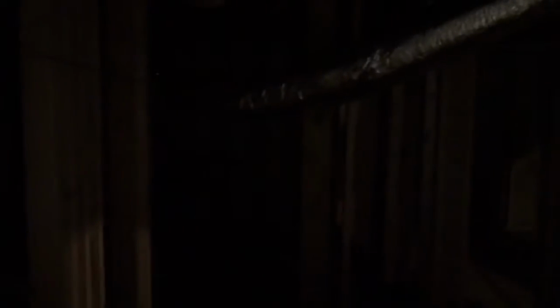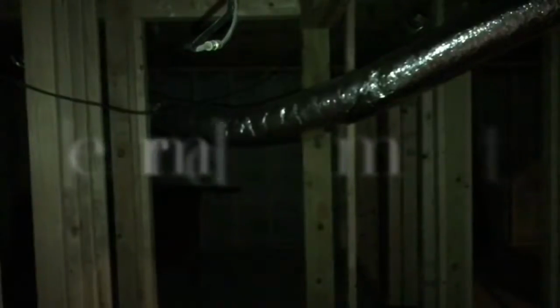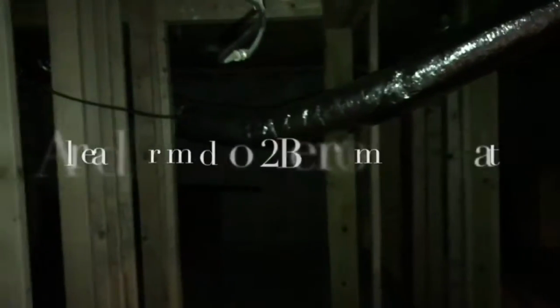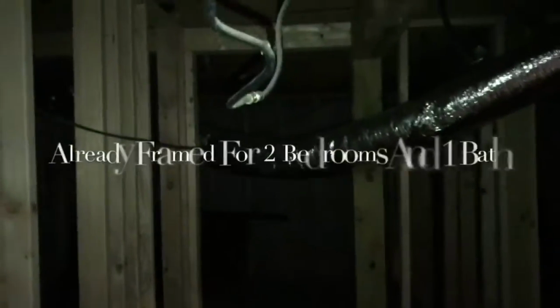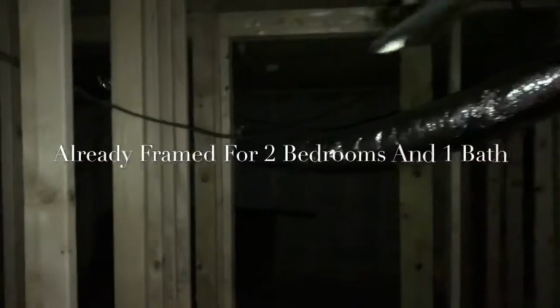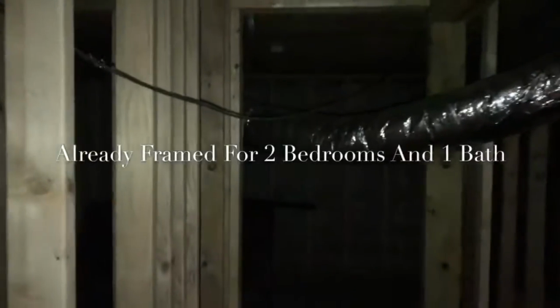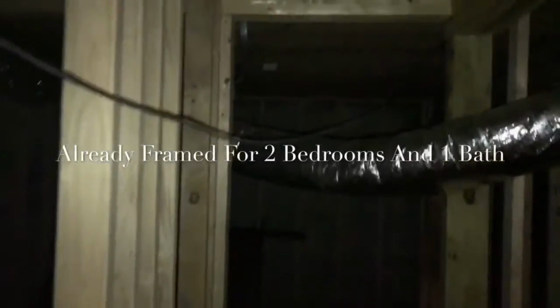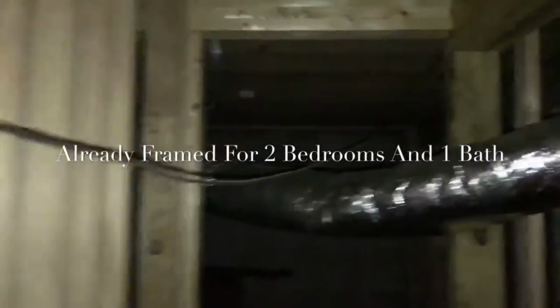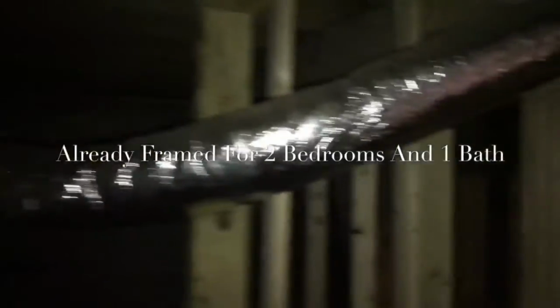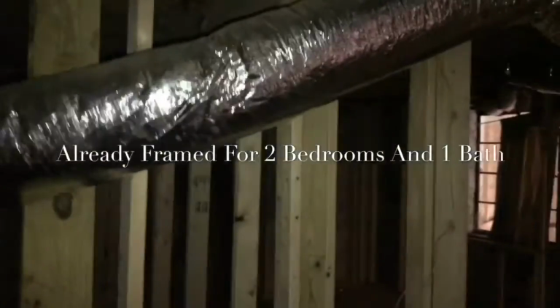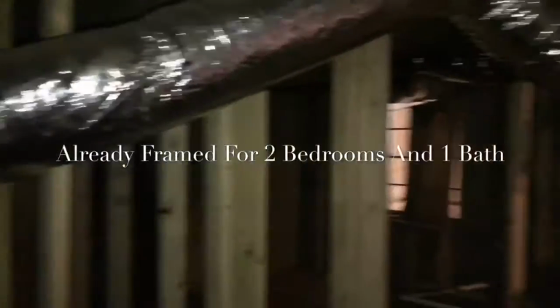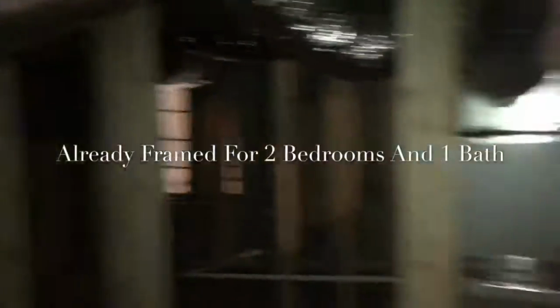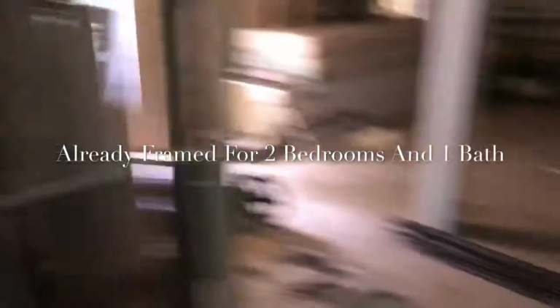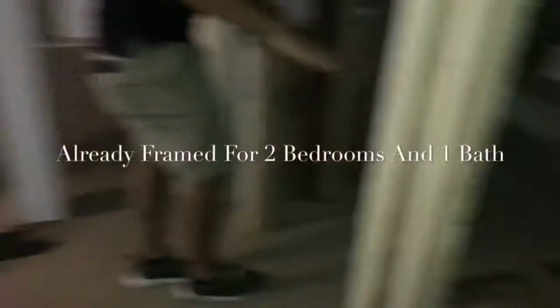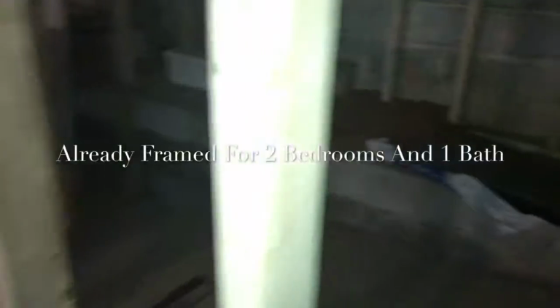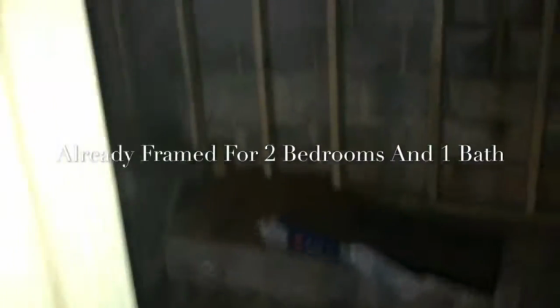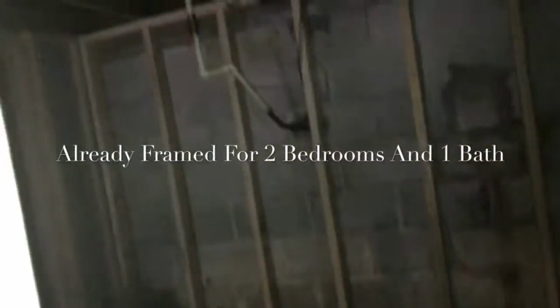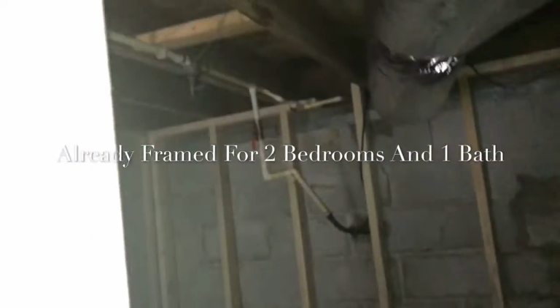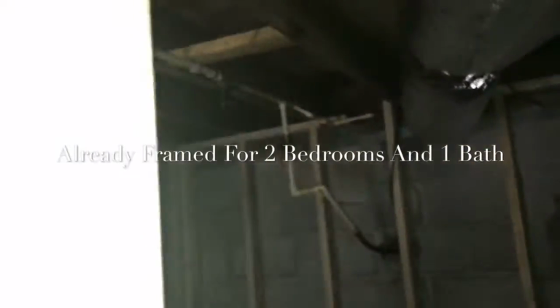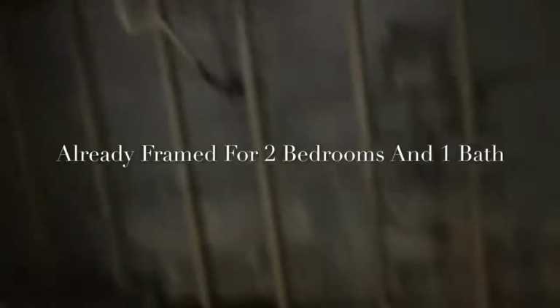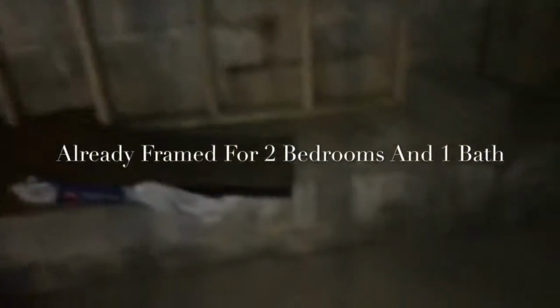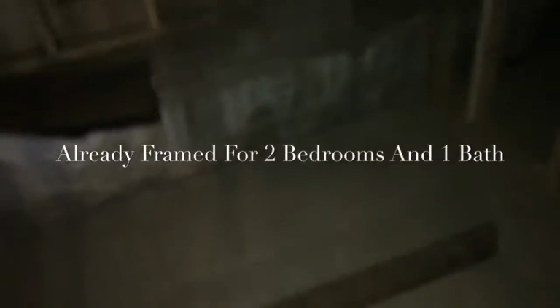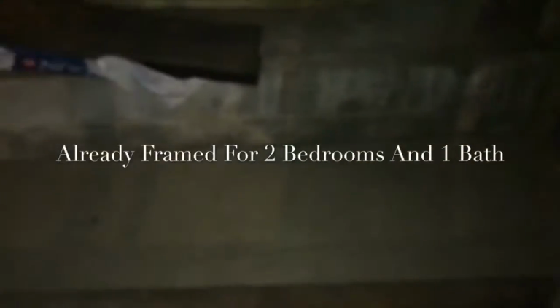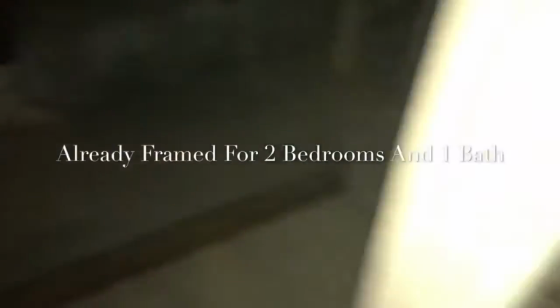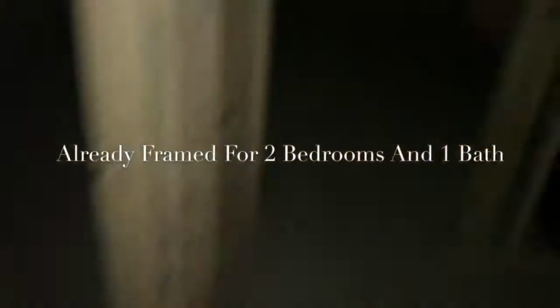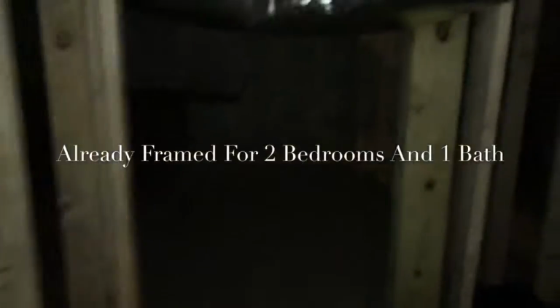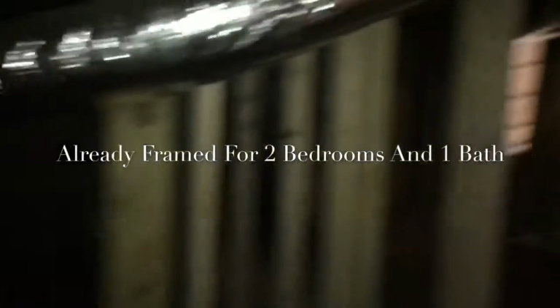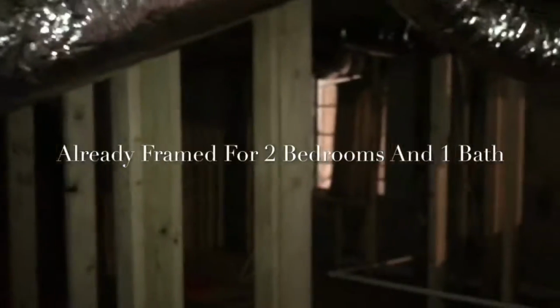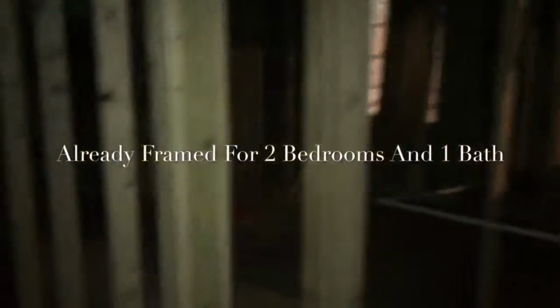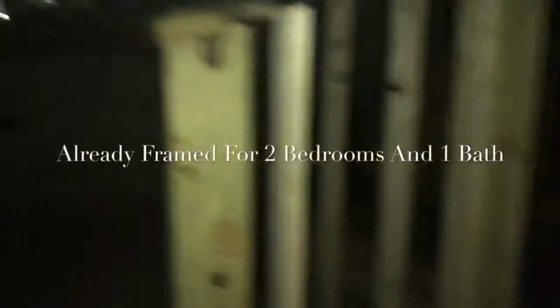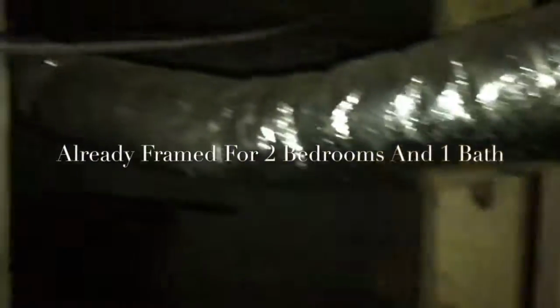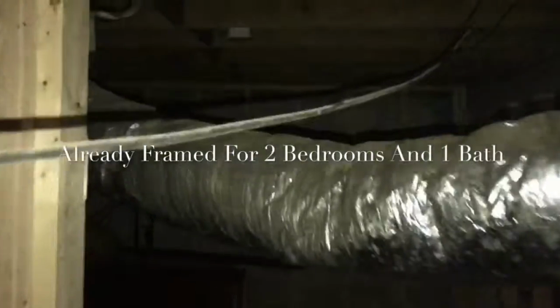It is framed for another bedroom. This was framed for a bathroom, and this one was framed as well. Yeah, I can see some plumbing right there. But this was framed for a bathroom and two more bedrooms down here.